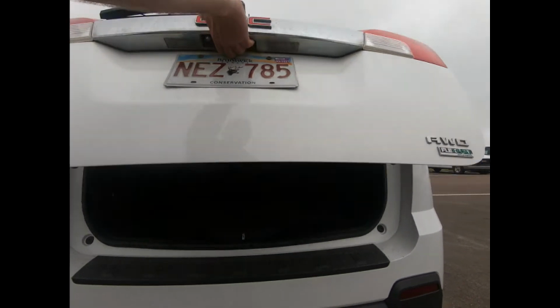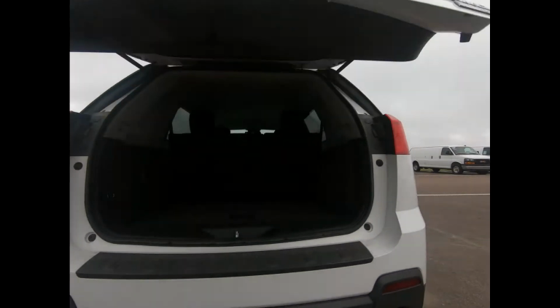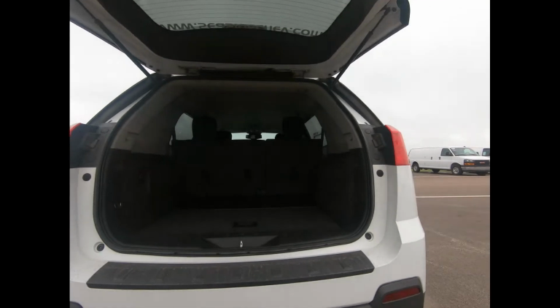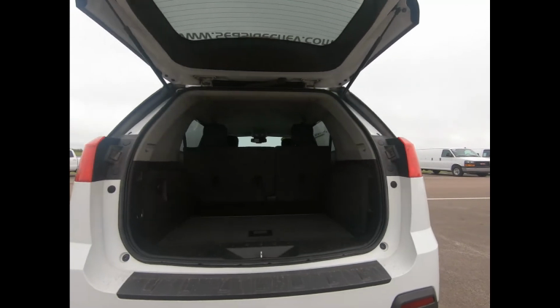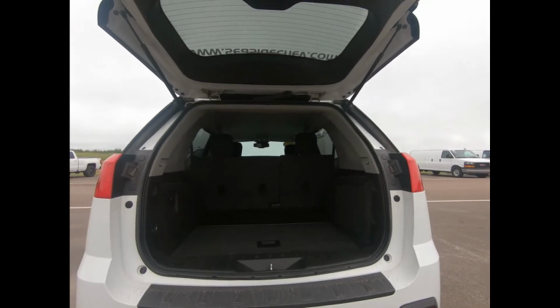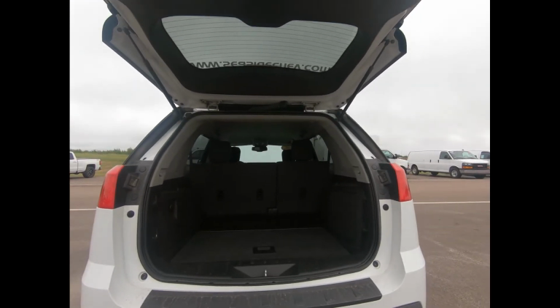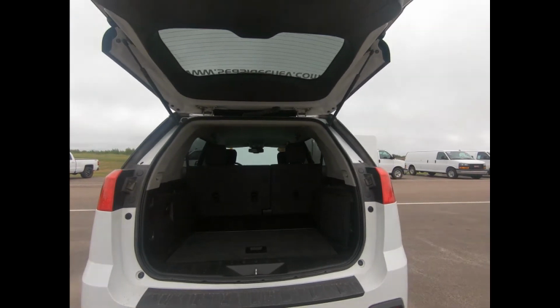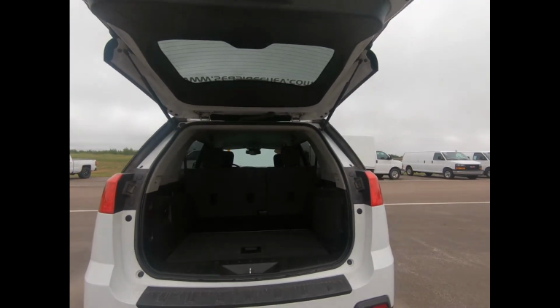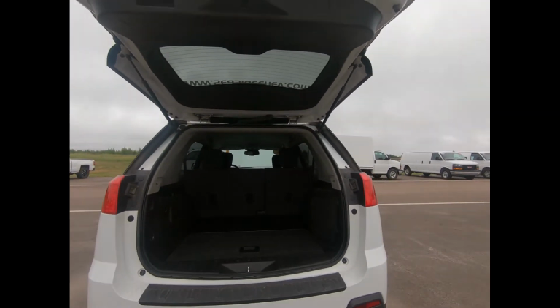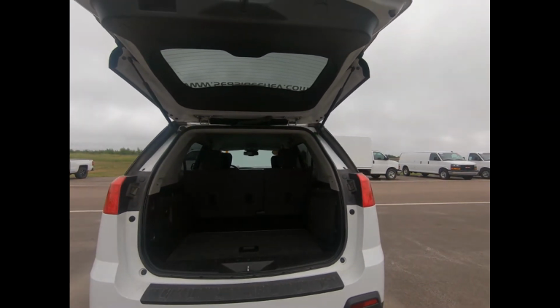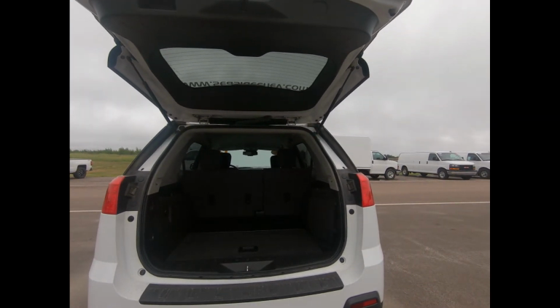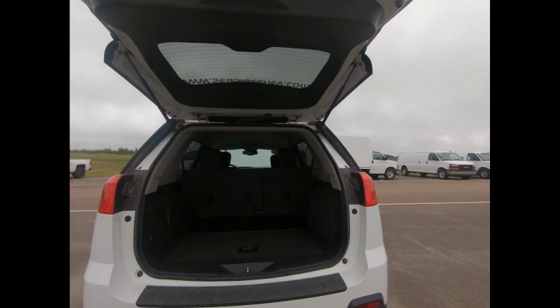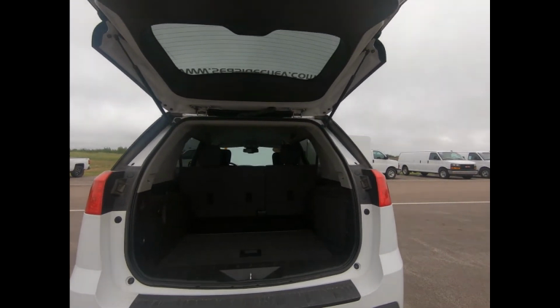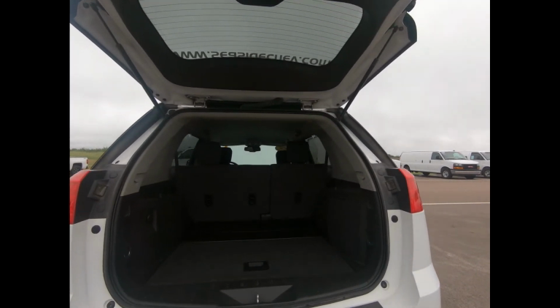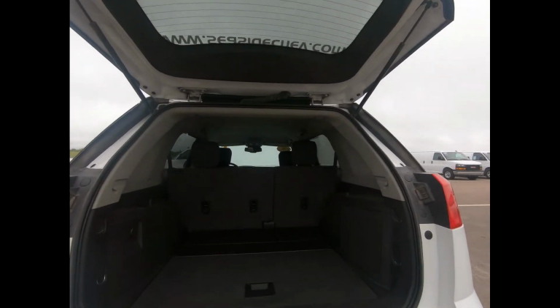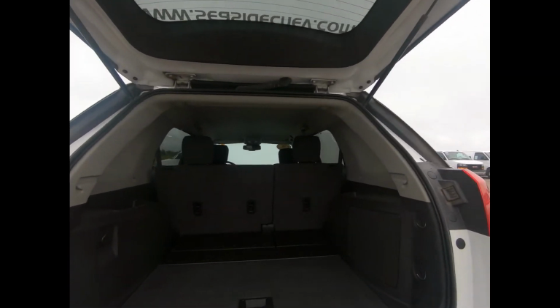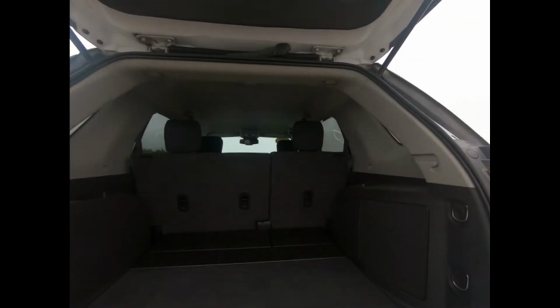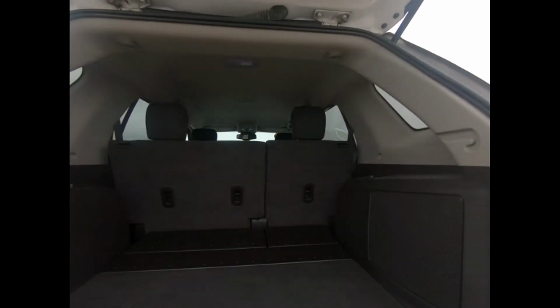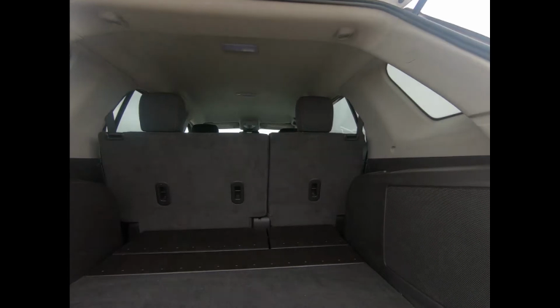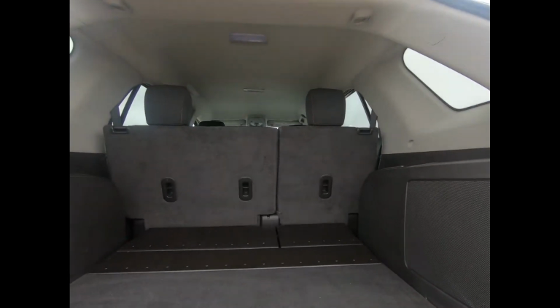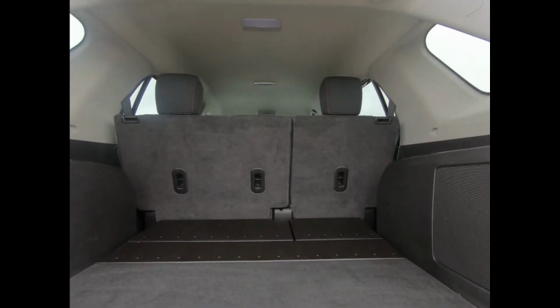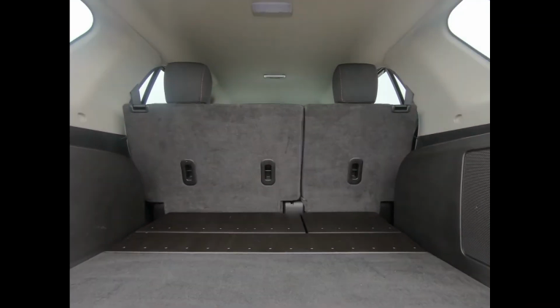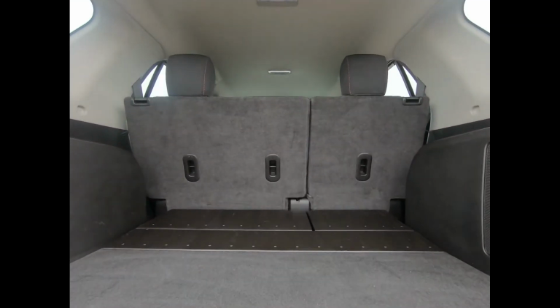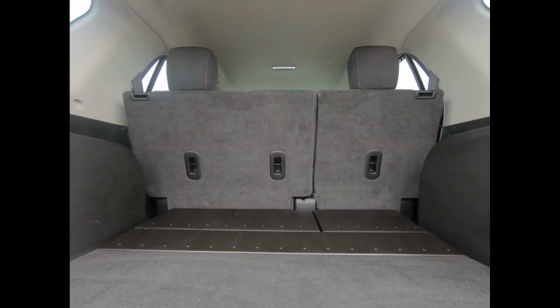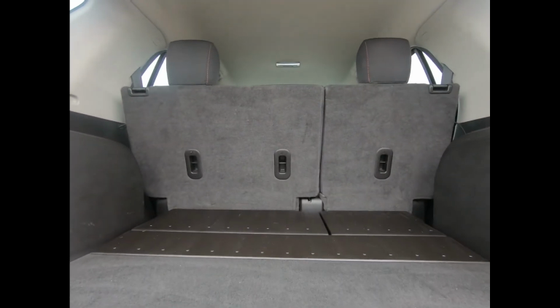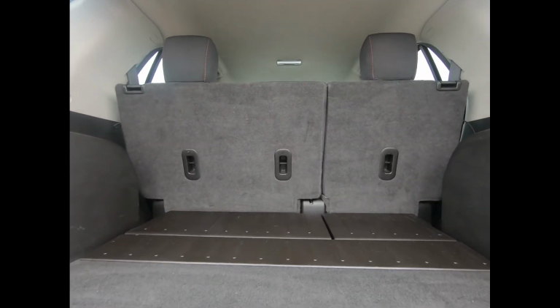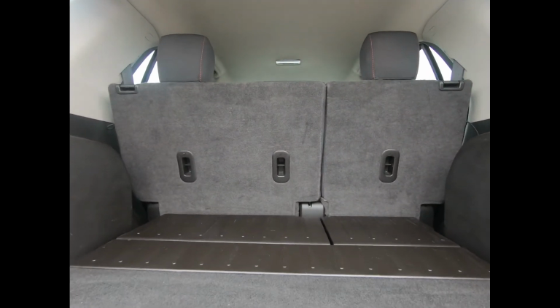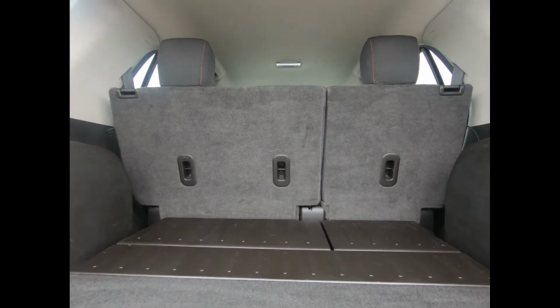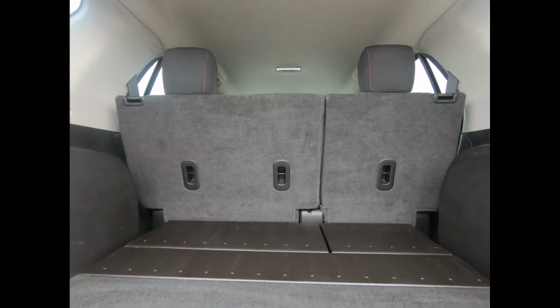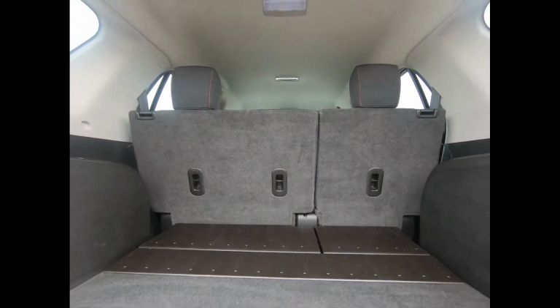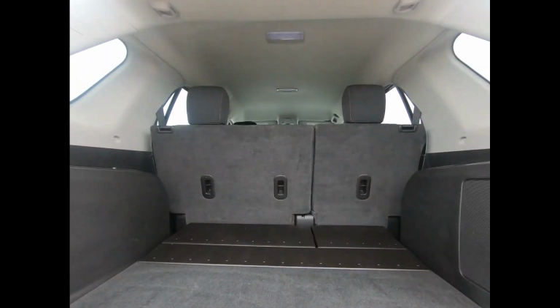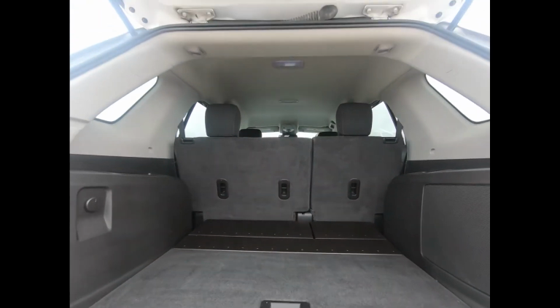The 2012 Terrain provides 31.6 cubic feet of cargo space with all the seats in place and 63.9 cubic feet with the second row folded down.